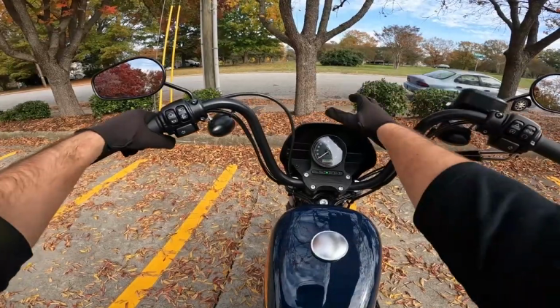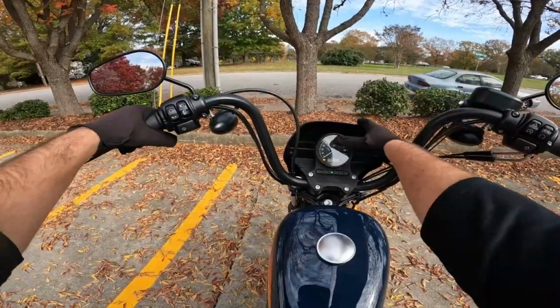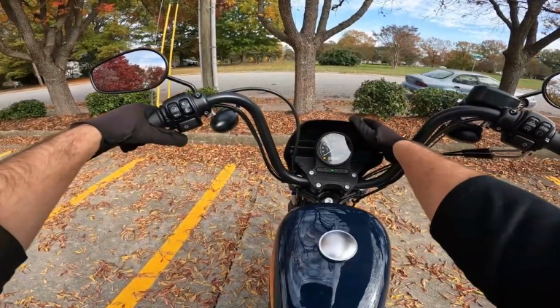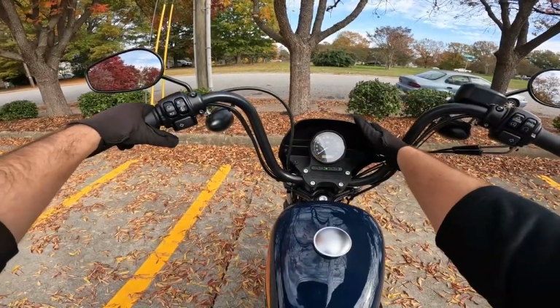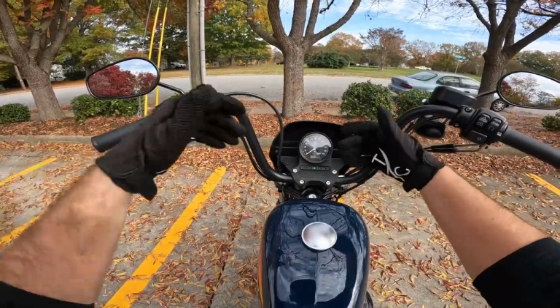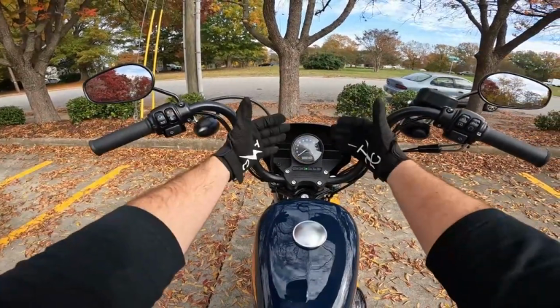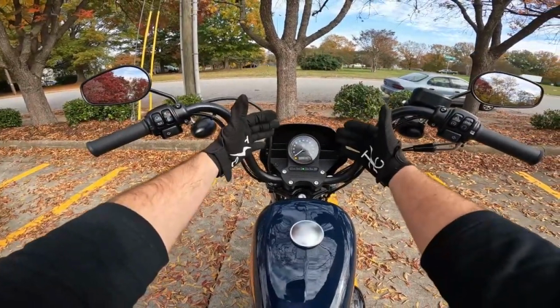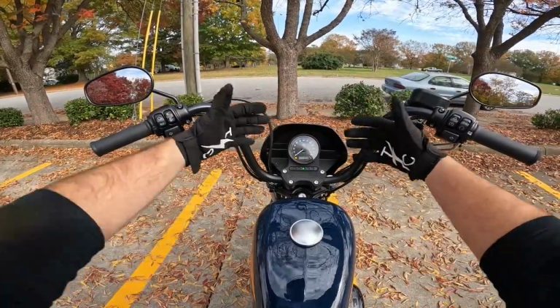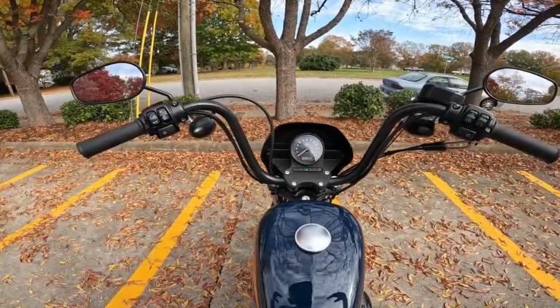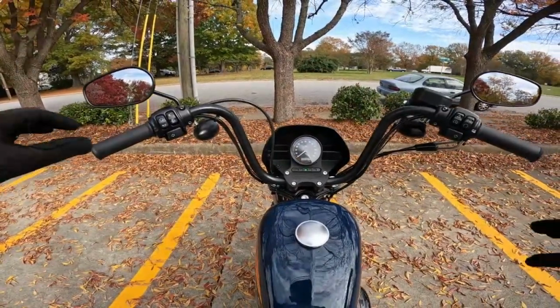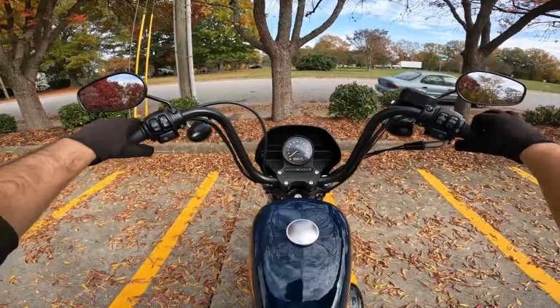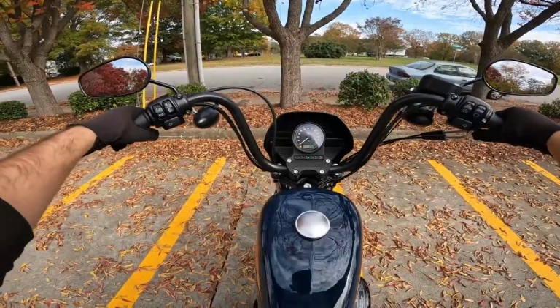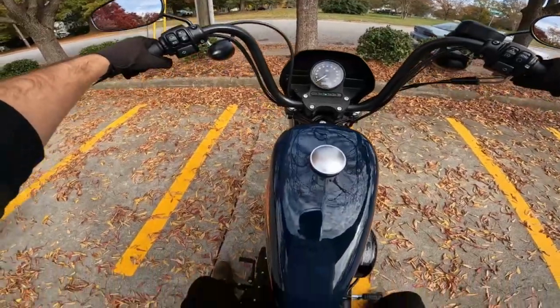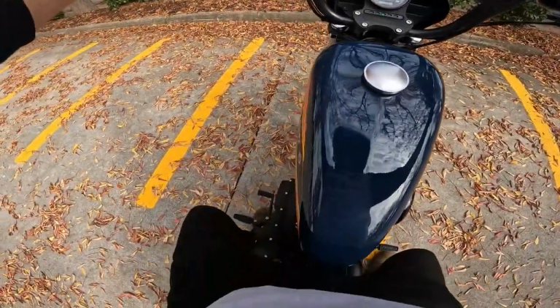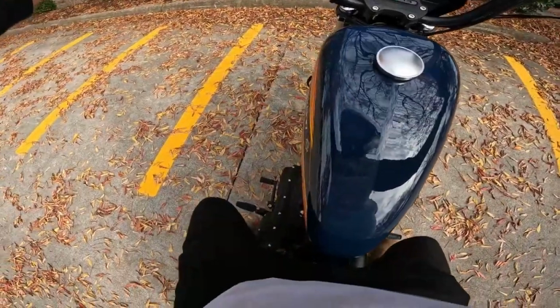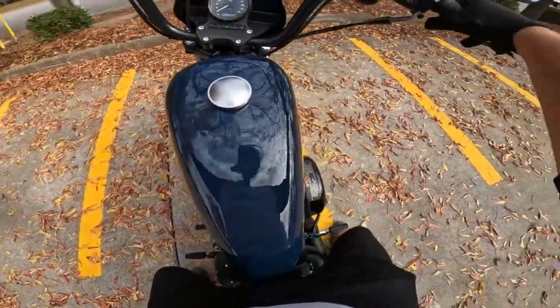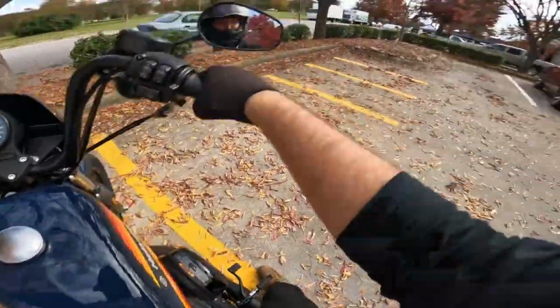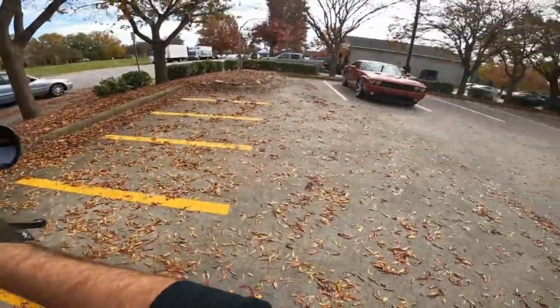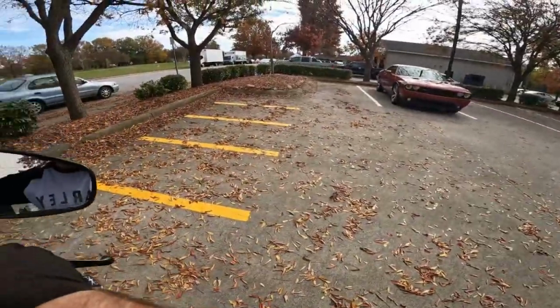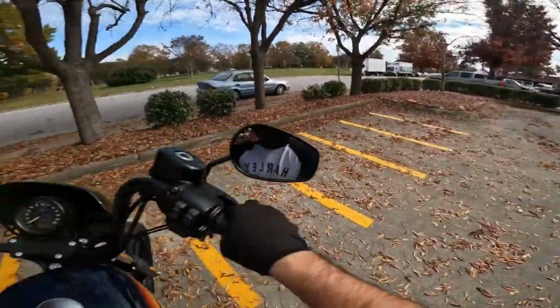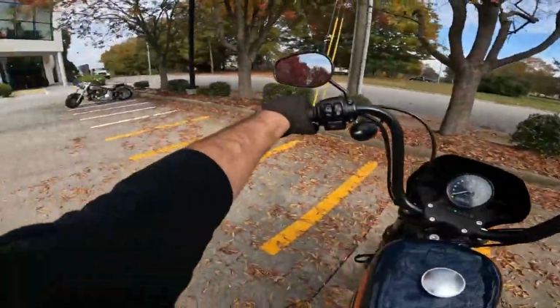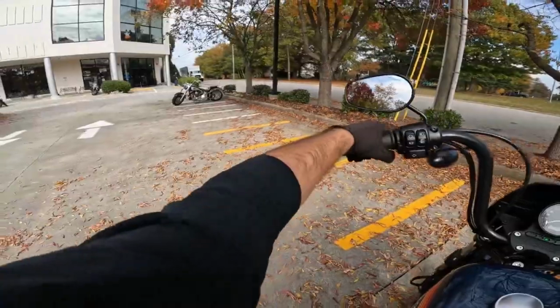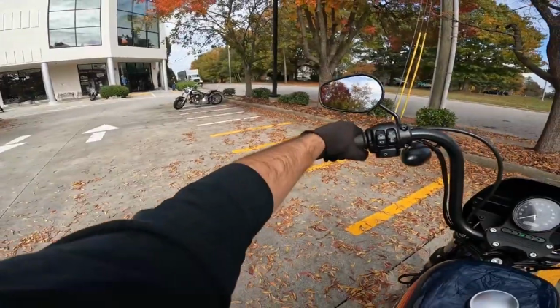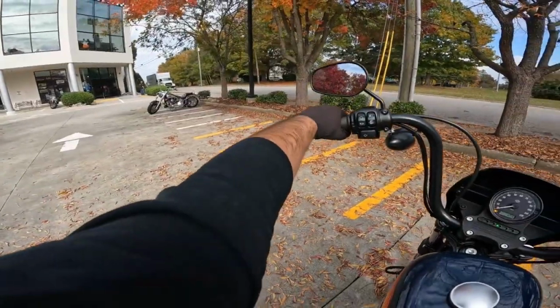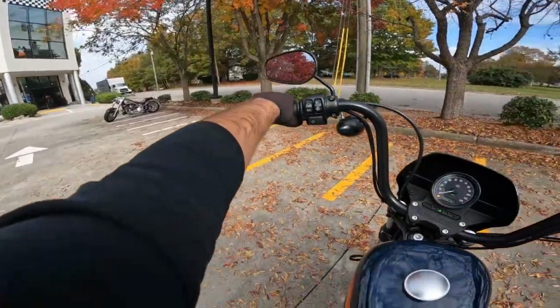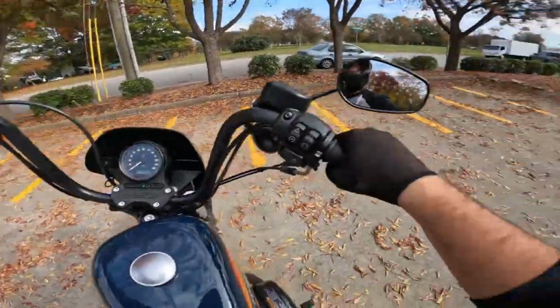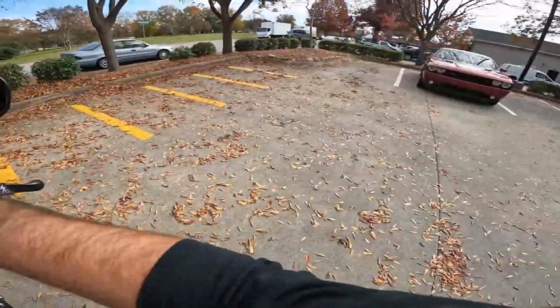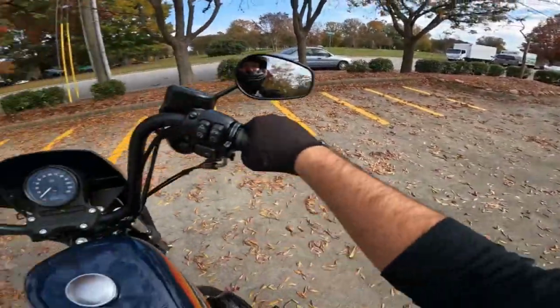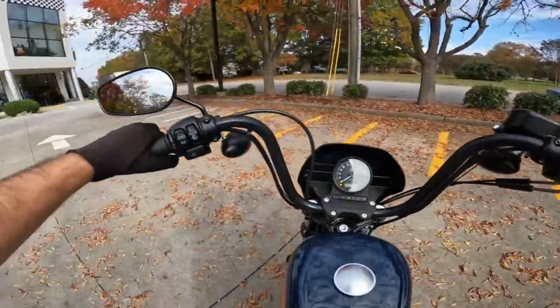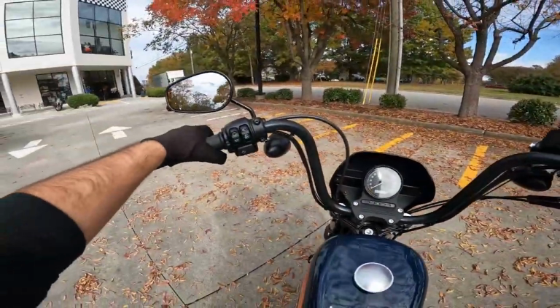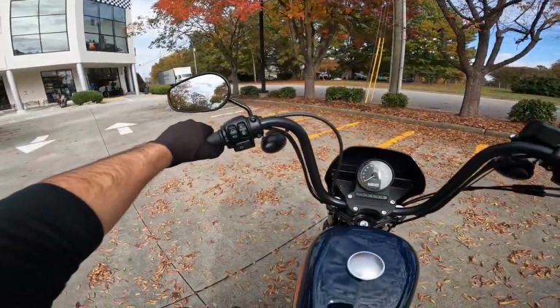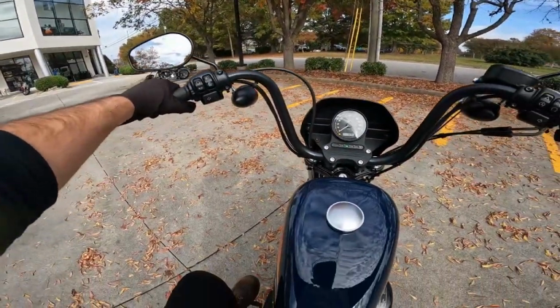I've got this little cowl here — that way it'll hopefully kind of get a little bit of the wind off your shoulders, make it a little bit easier to ride. We've got a motorcycle to go send. Let's go send it.